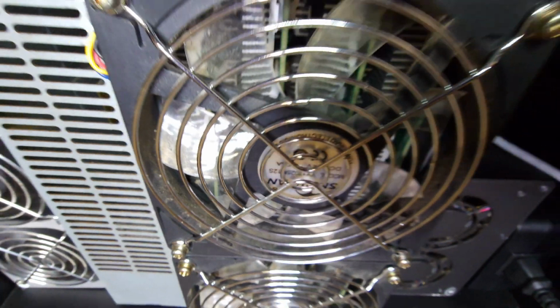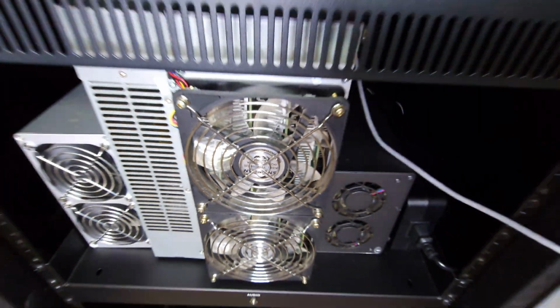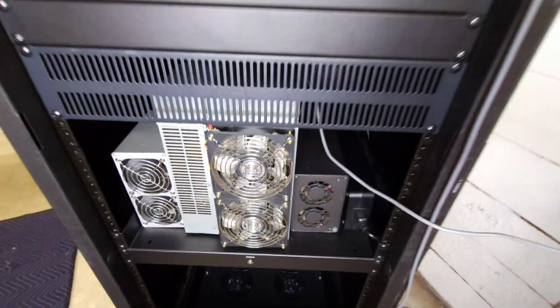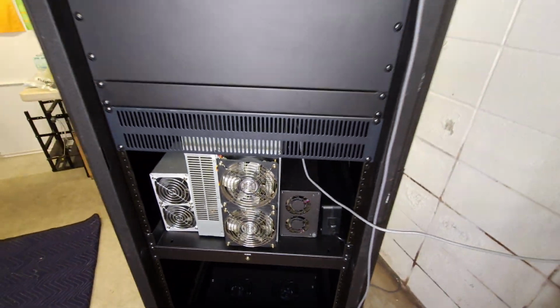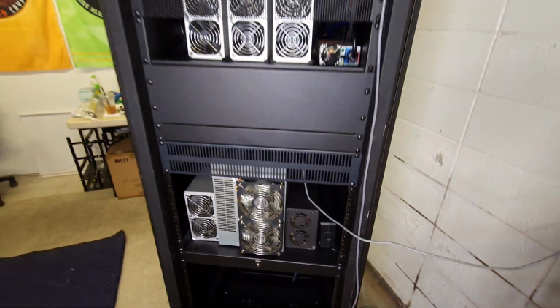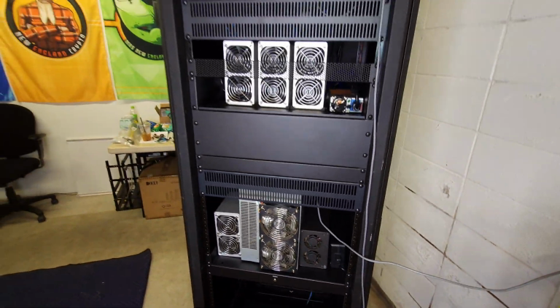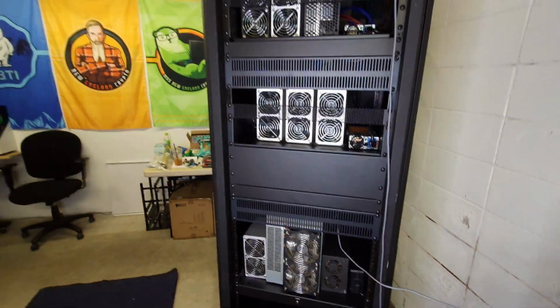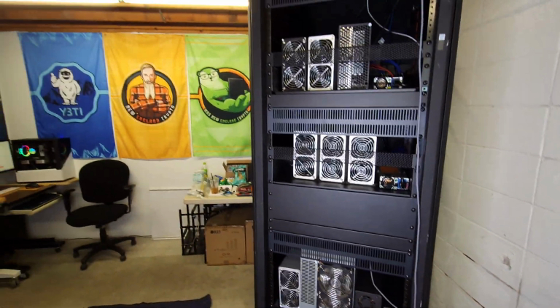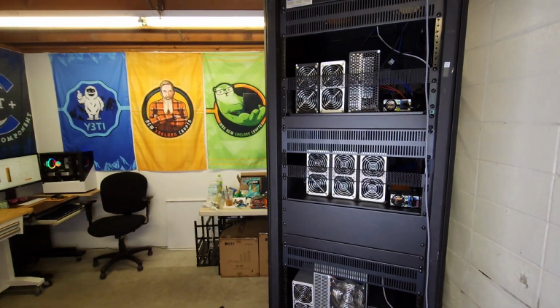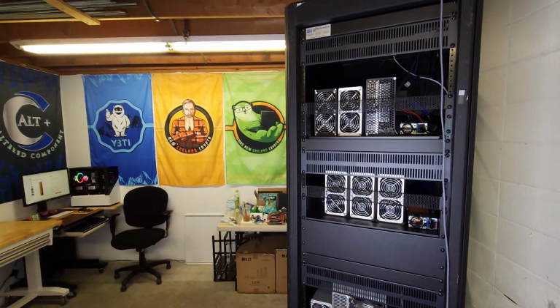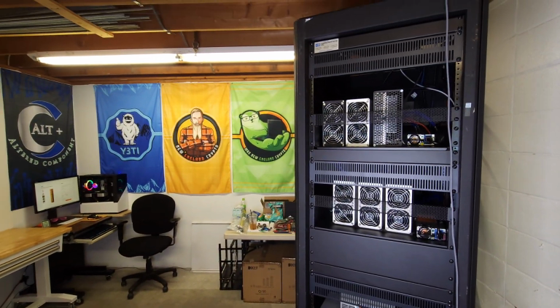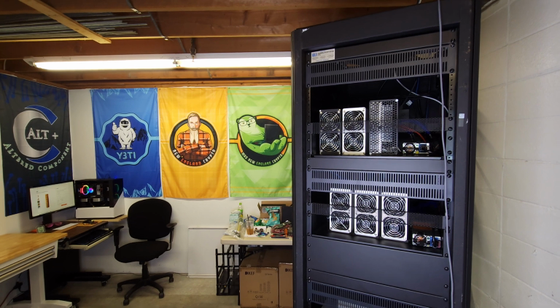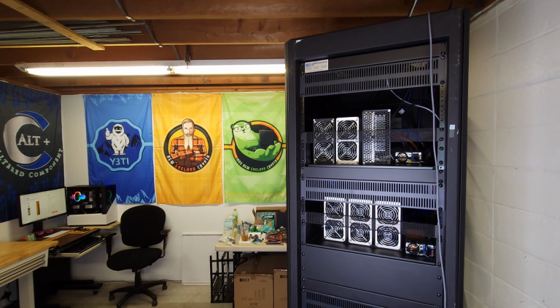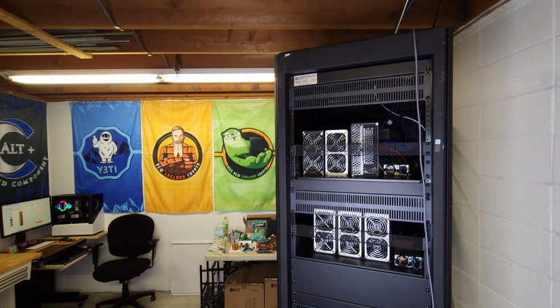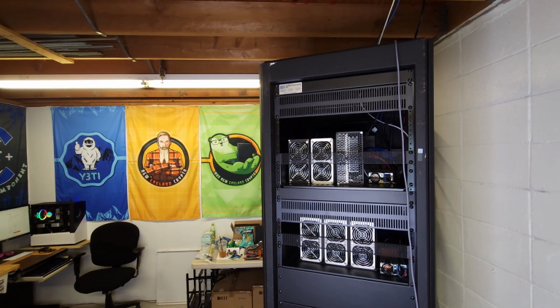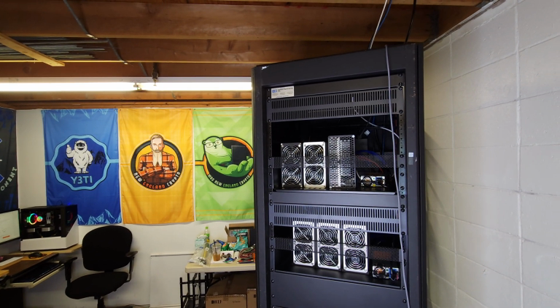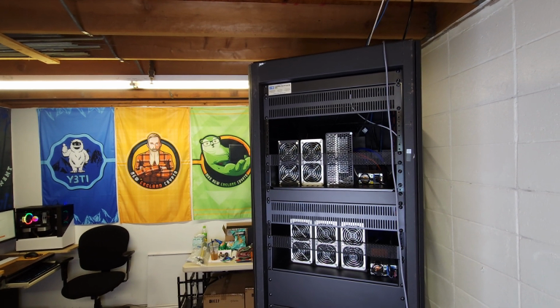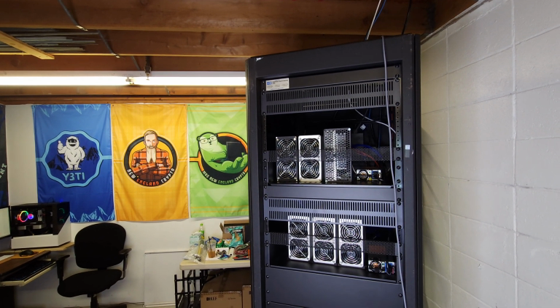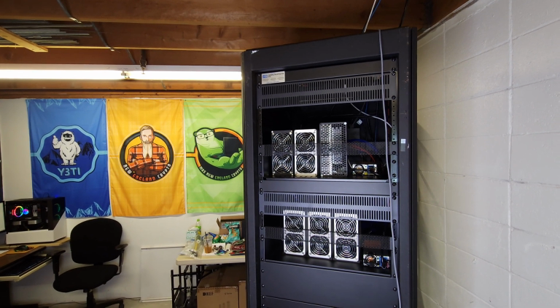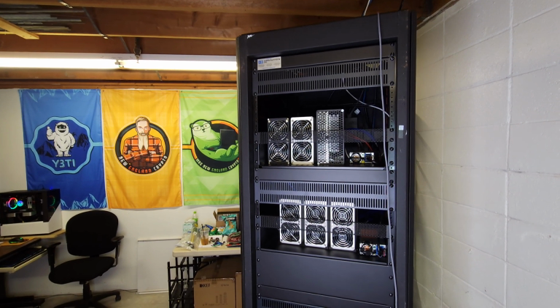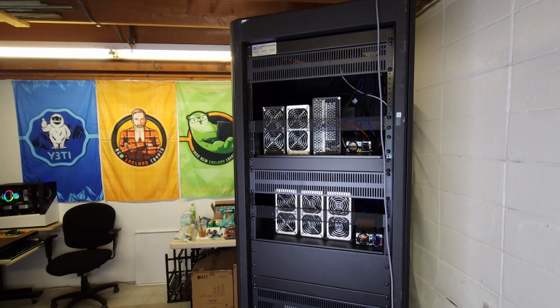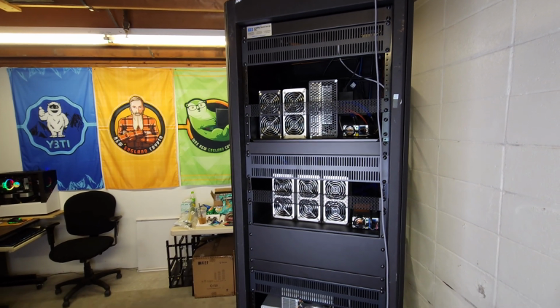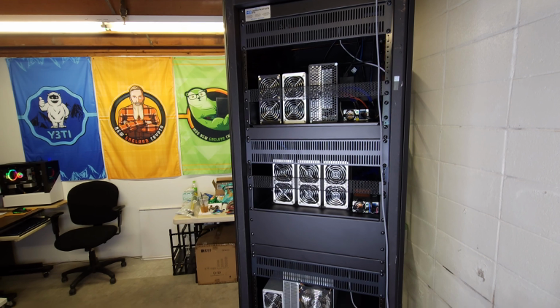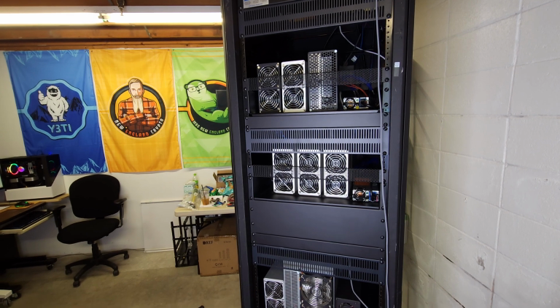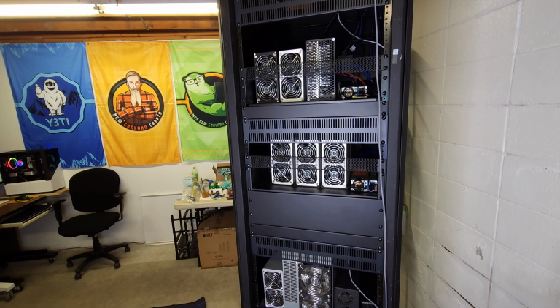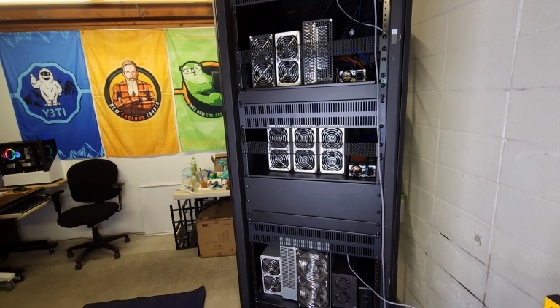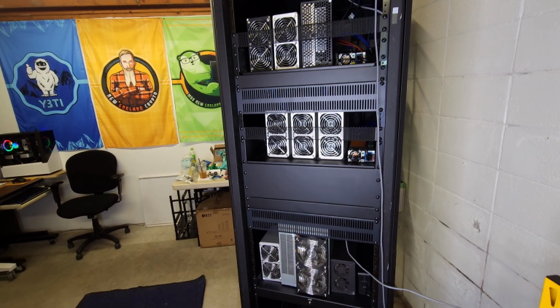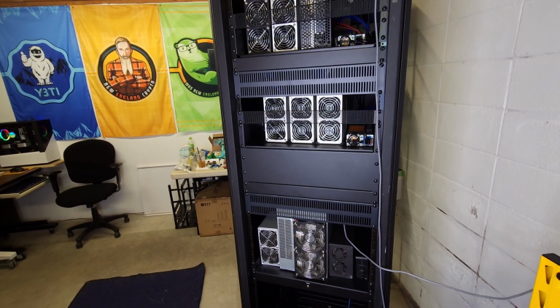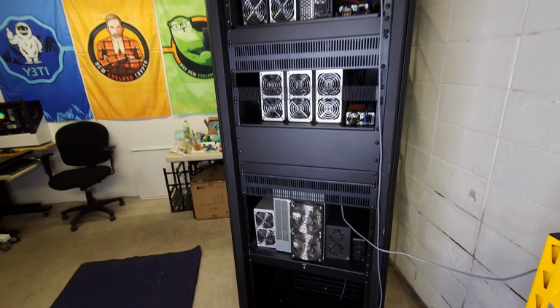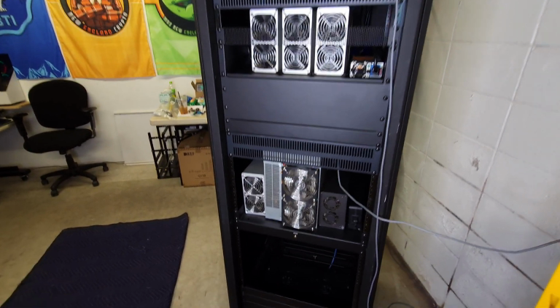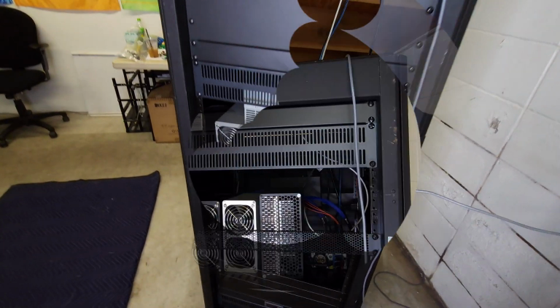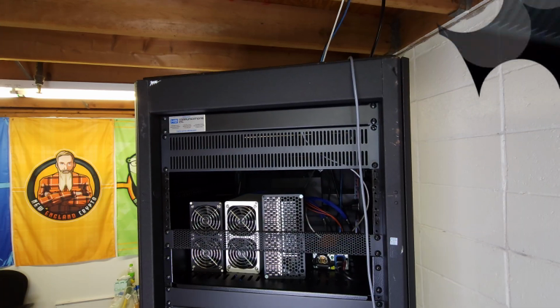Welcome back to New England Crypto and East Coast Hardware. My name is Matthew. We are a crypto mining family, and in today's video we are going to be redoing our crypto mining server cabinet. Let's get right into it.